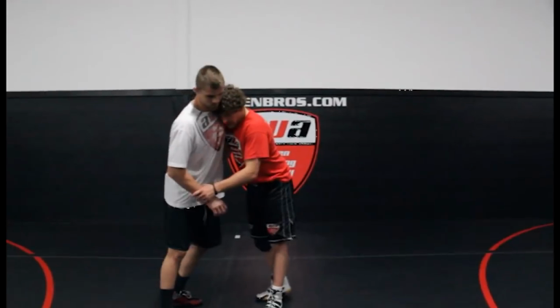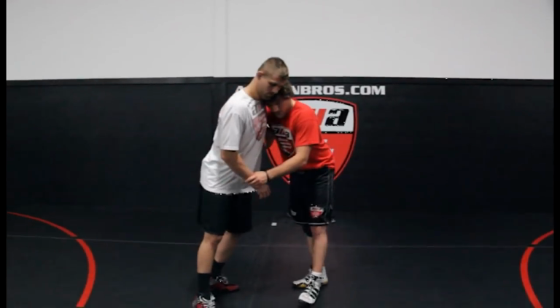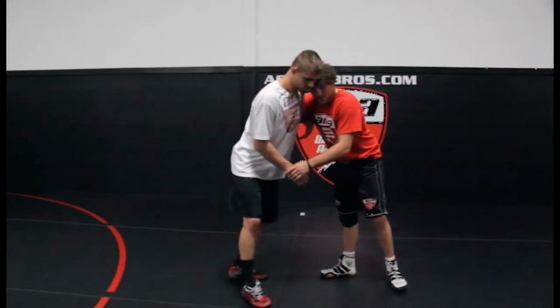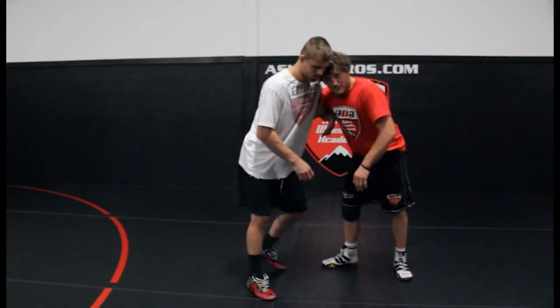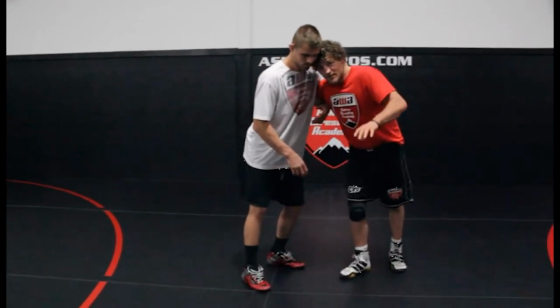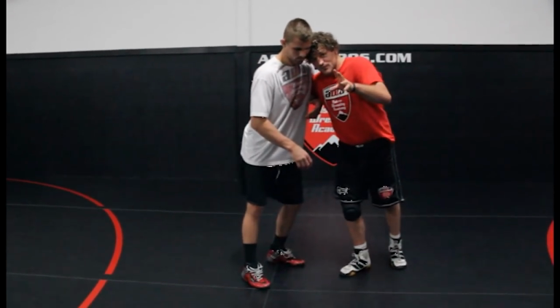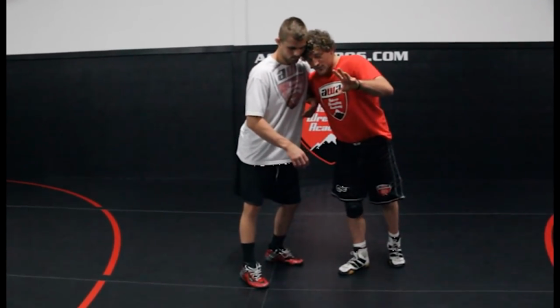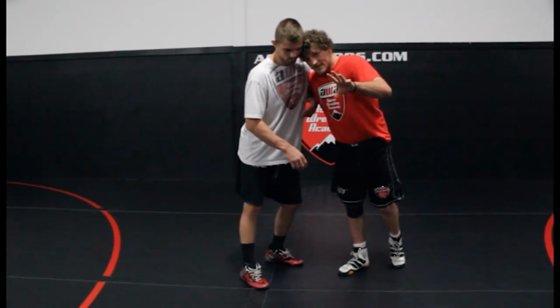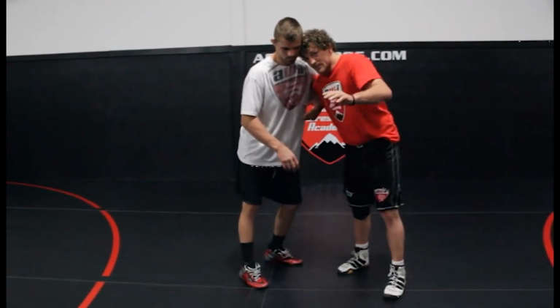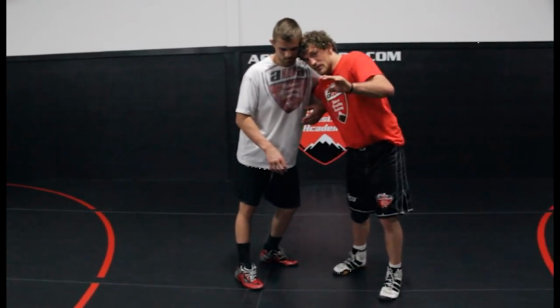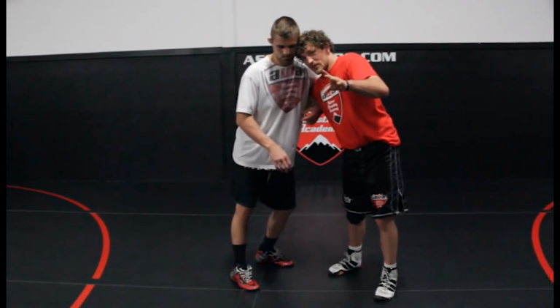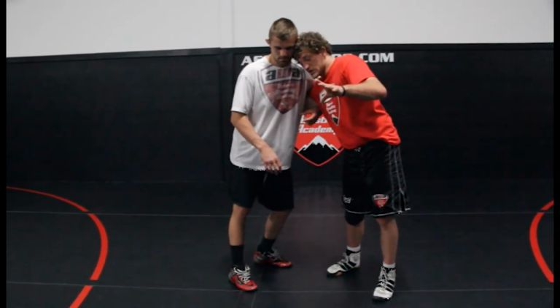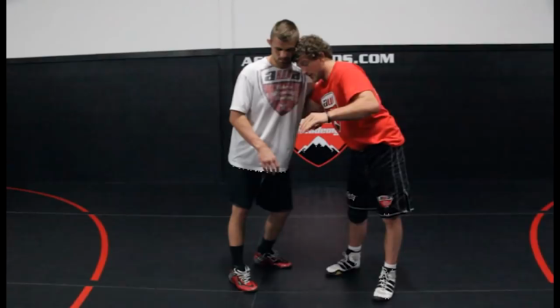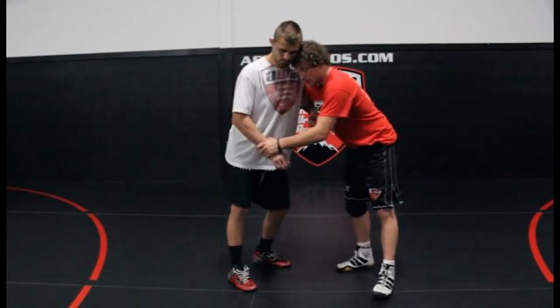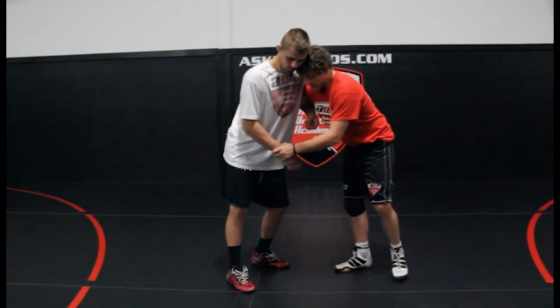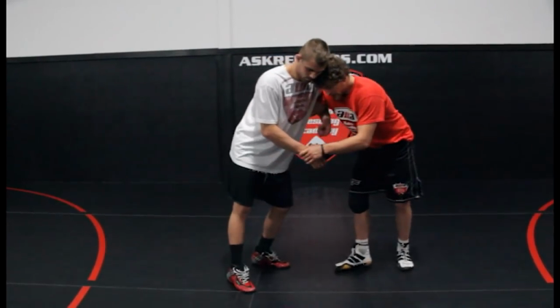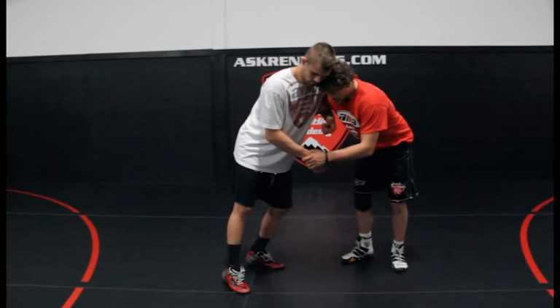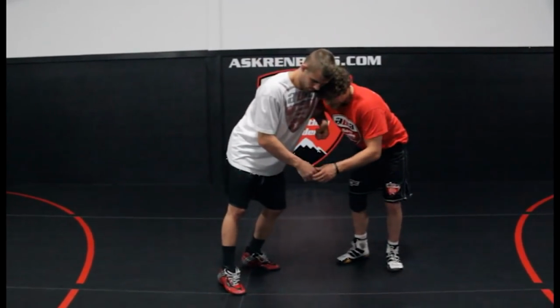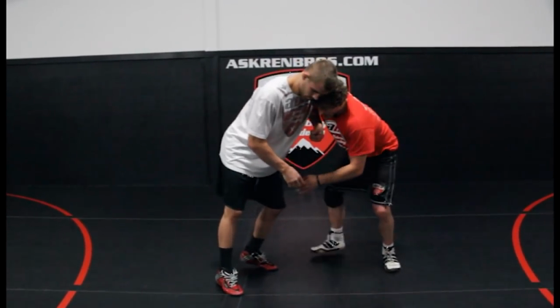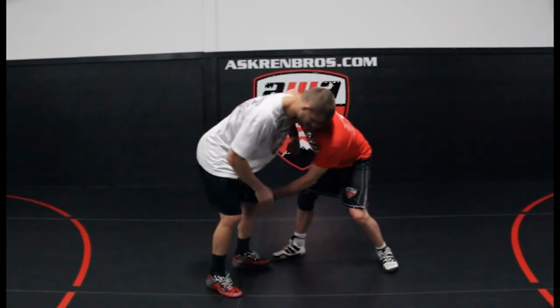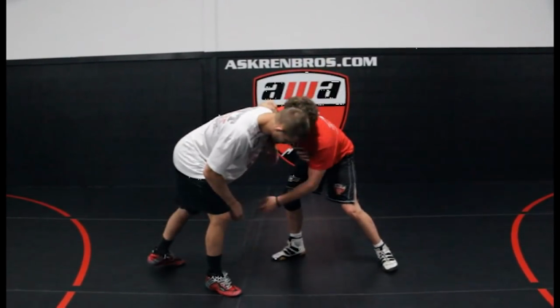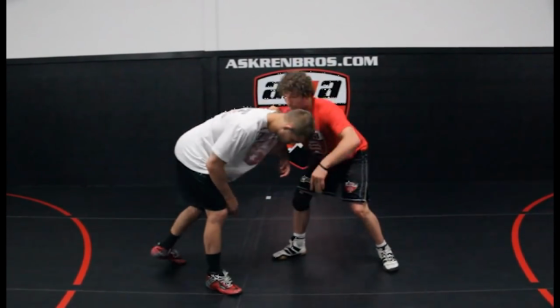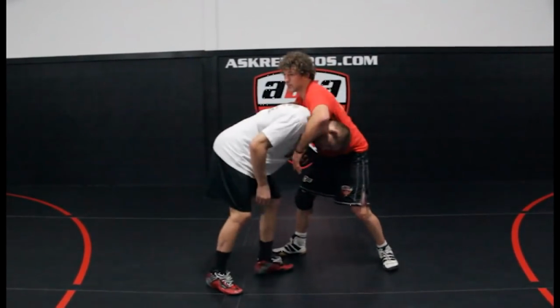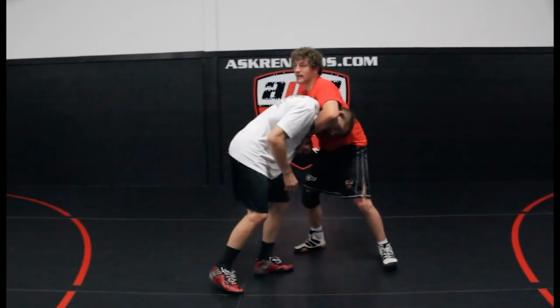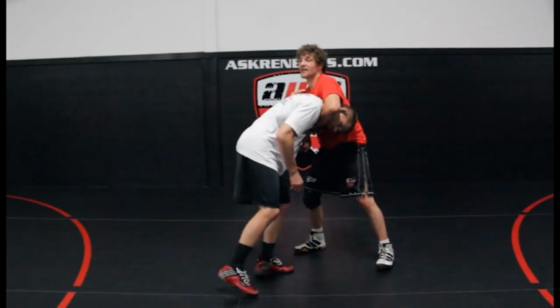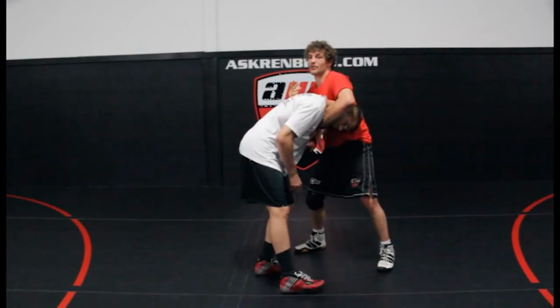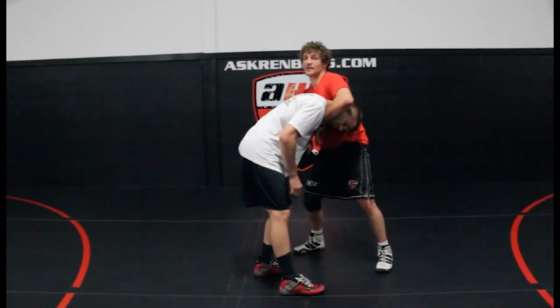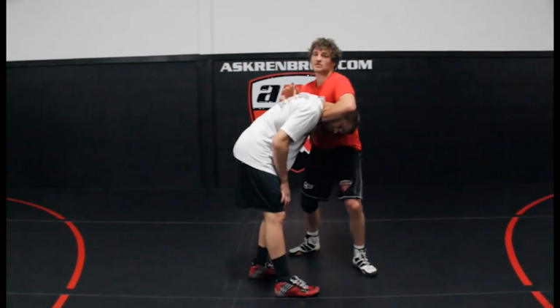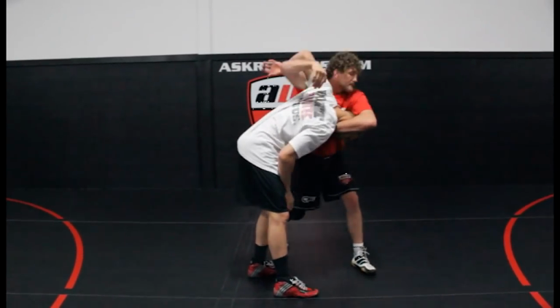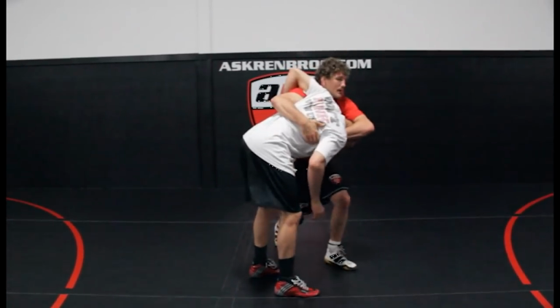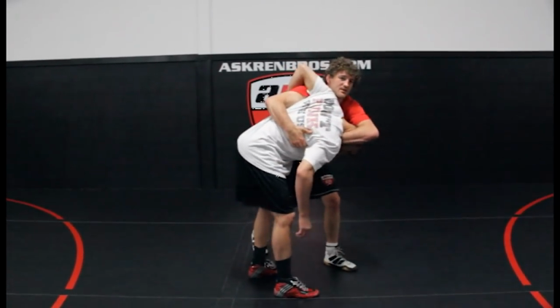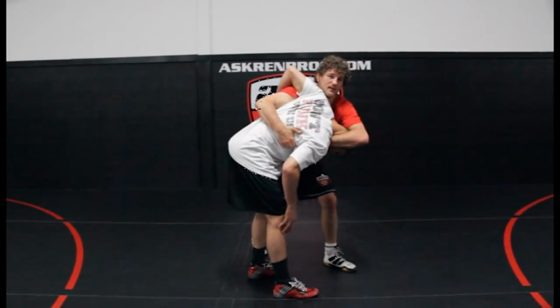We call it the honey badger. Now this move's got like 27 different names no matter which part of the country you're from. So what I'll do is I'll fake single leg to get that going back, pull him down right here, and we call it the honey badger. Boom! I'll punch that in right there.